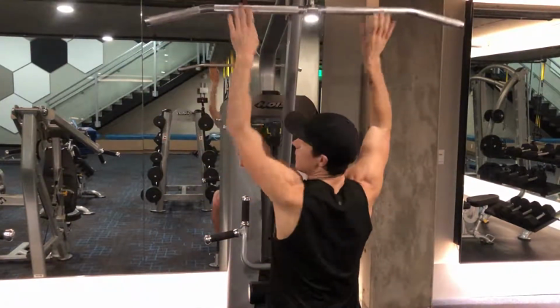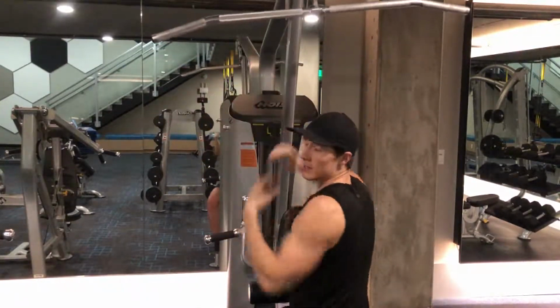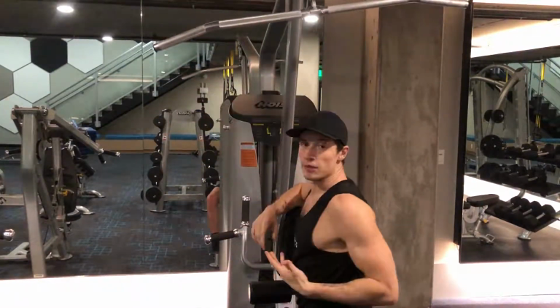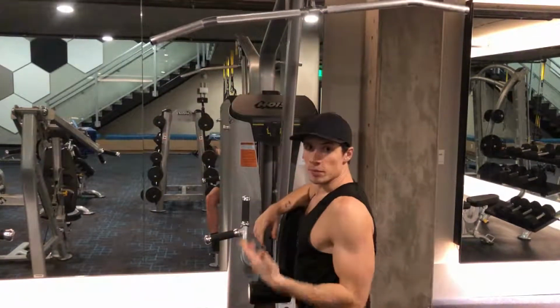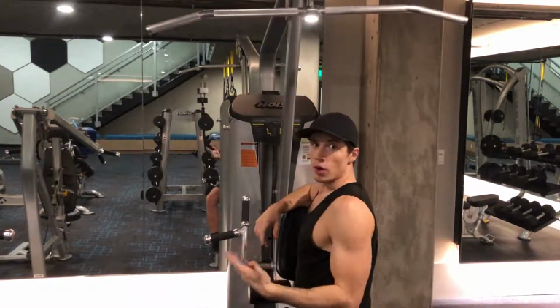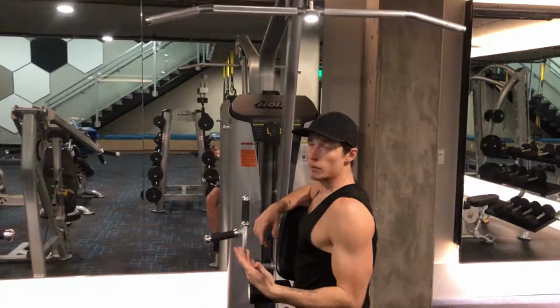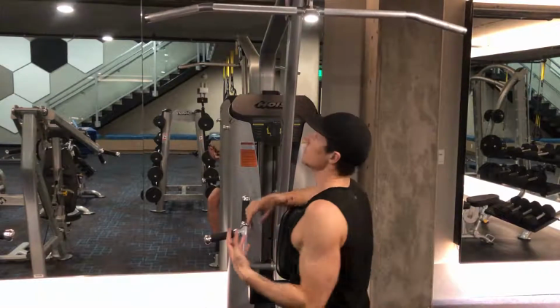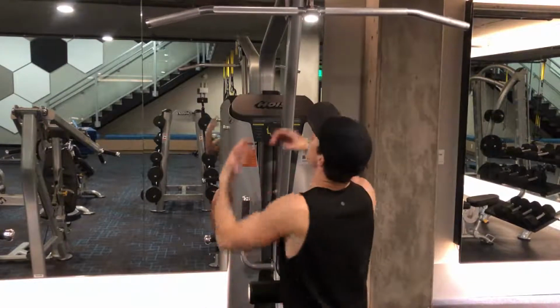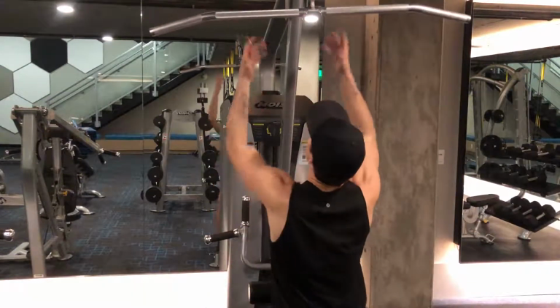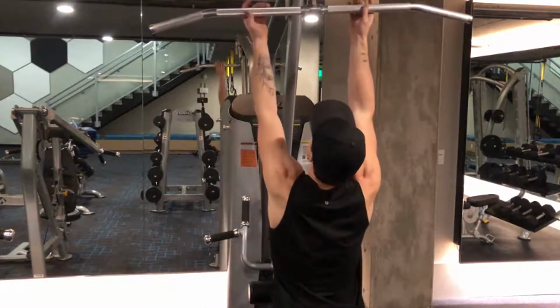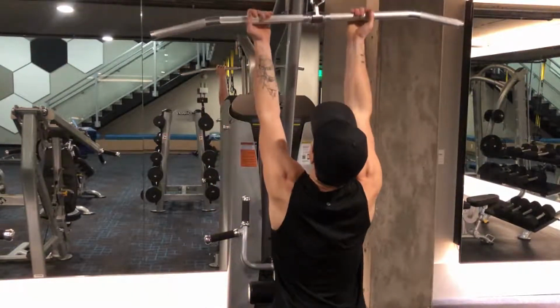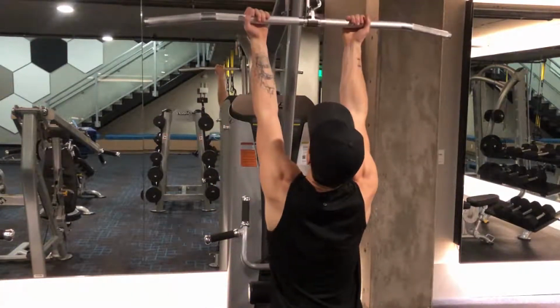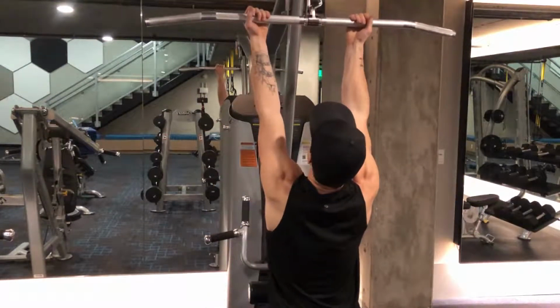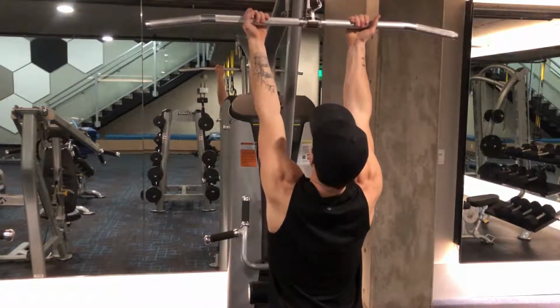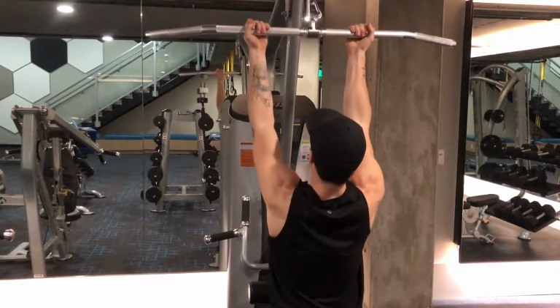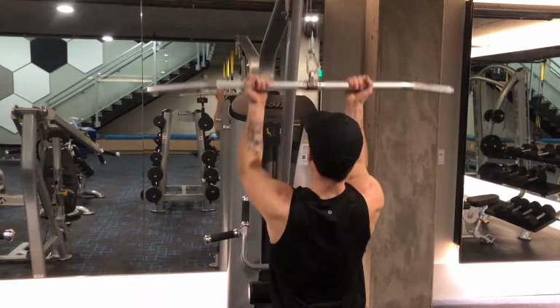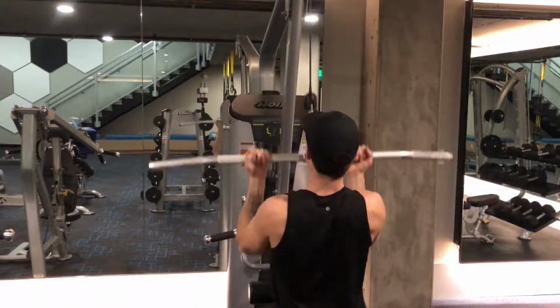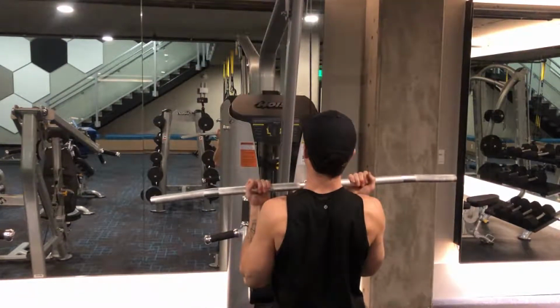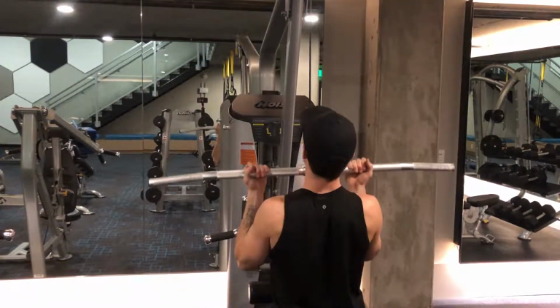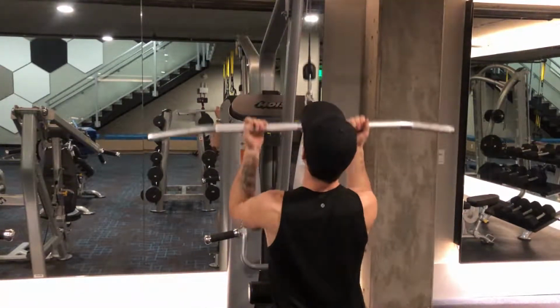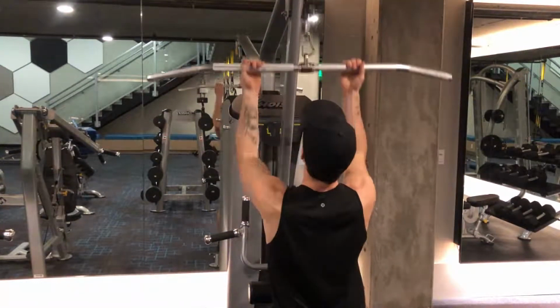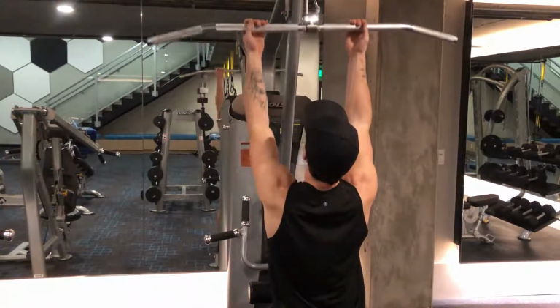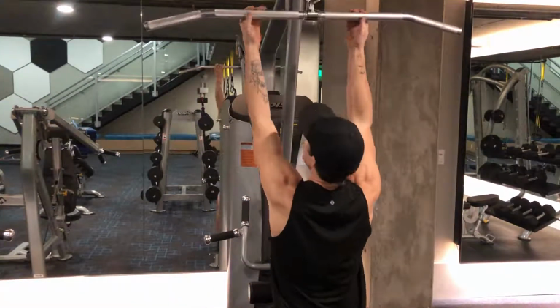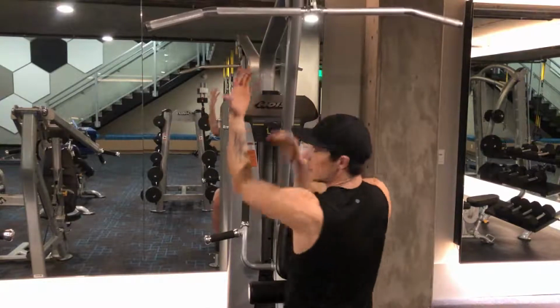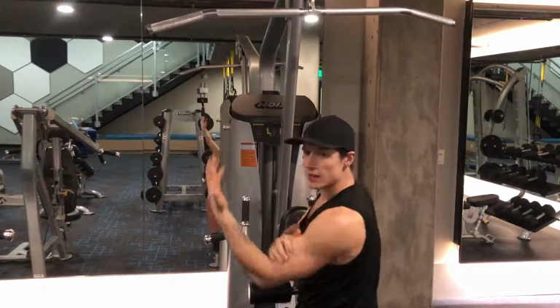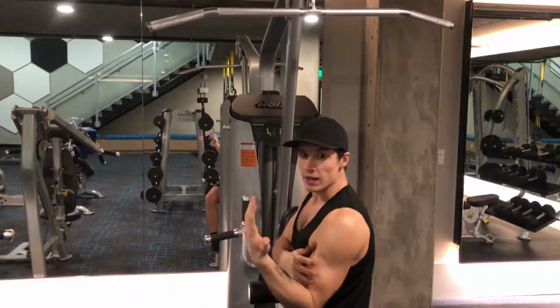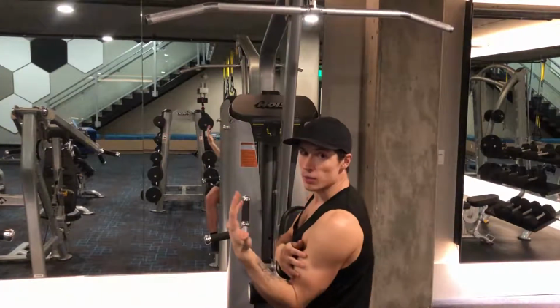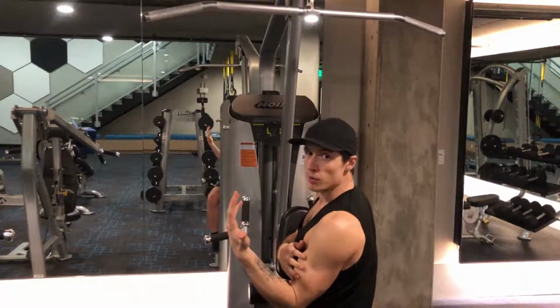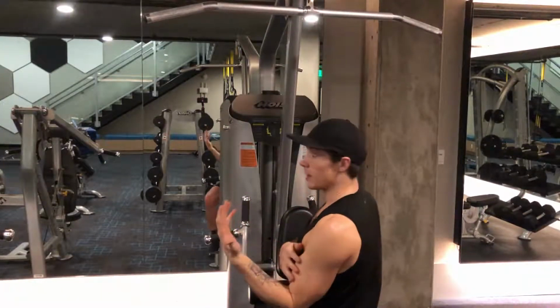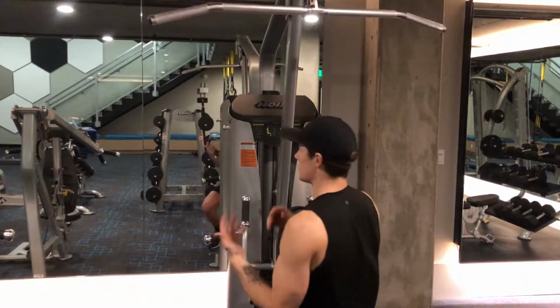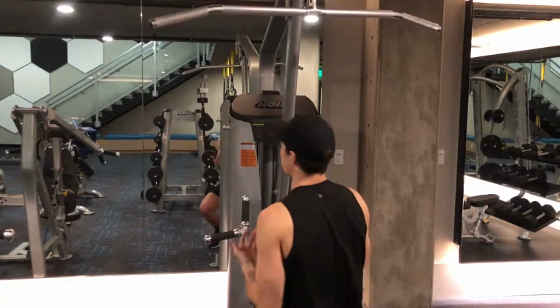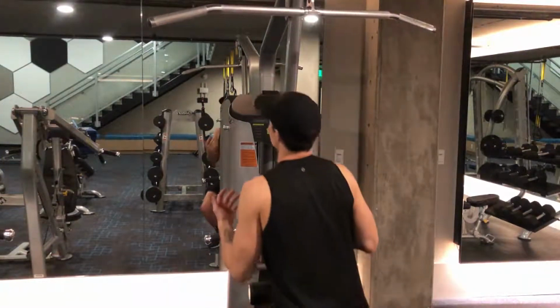That's going to have a little bit more arms activated. Last one is a chin up. That's going to get a little bit more bicep activation.